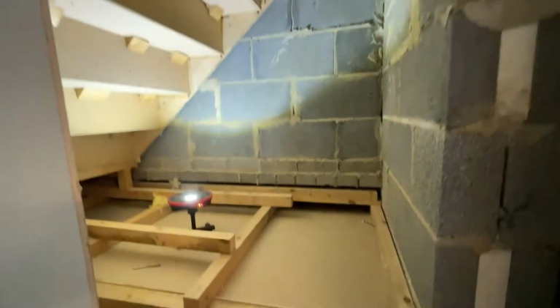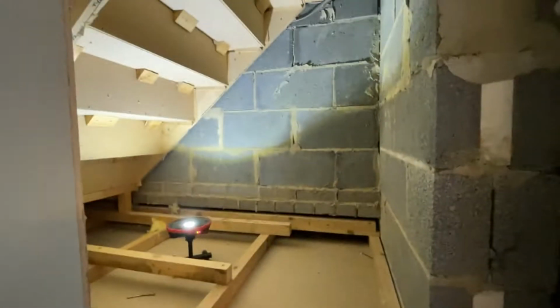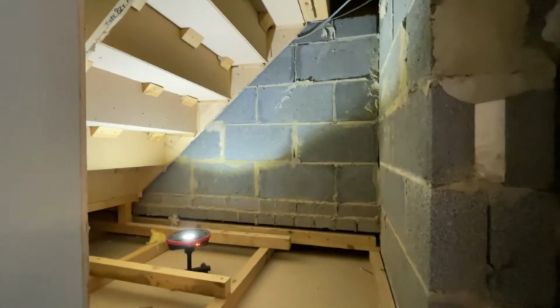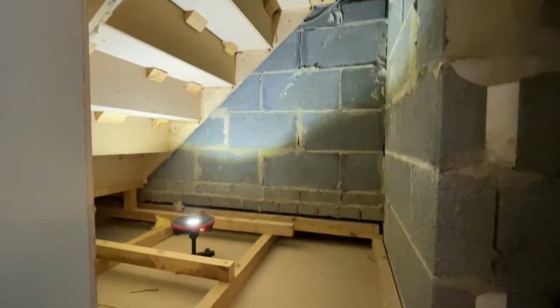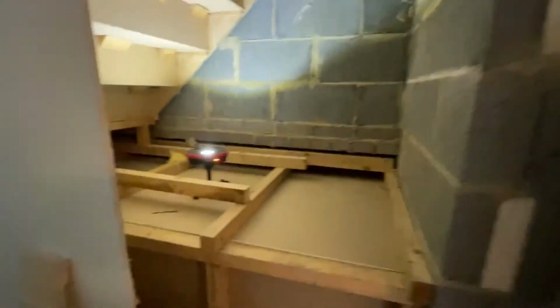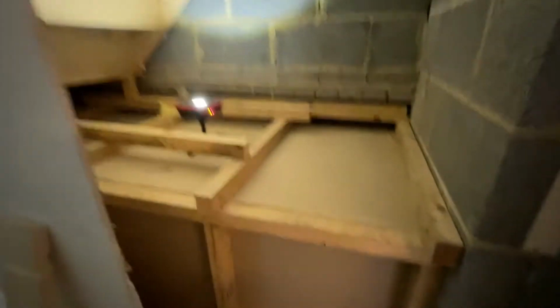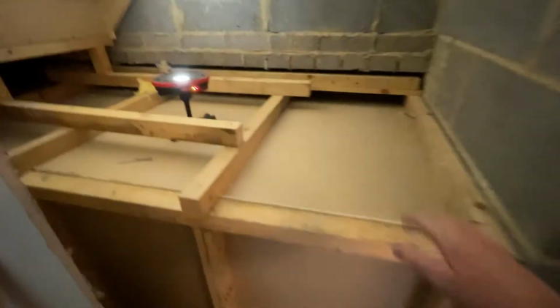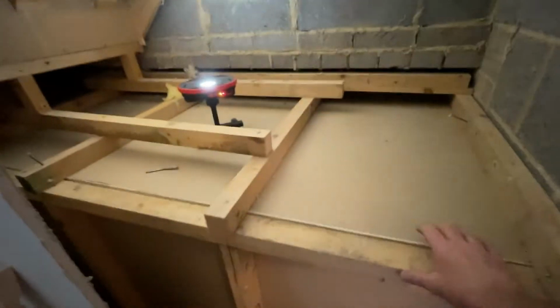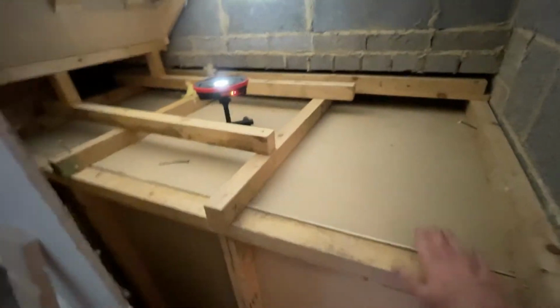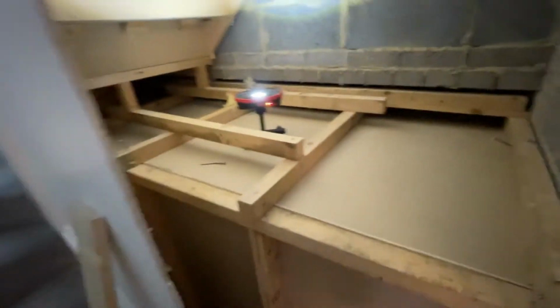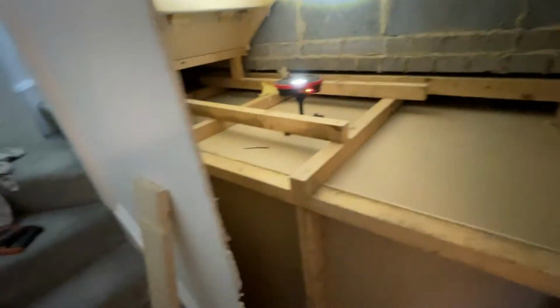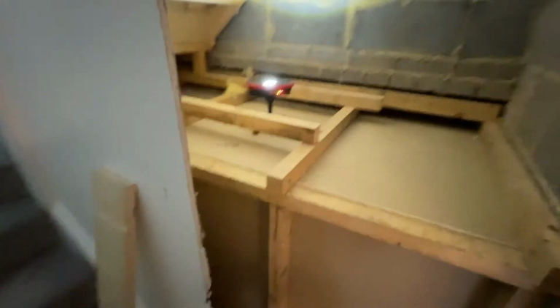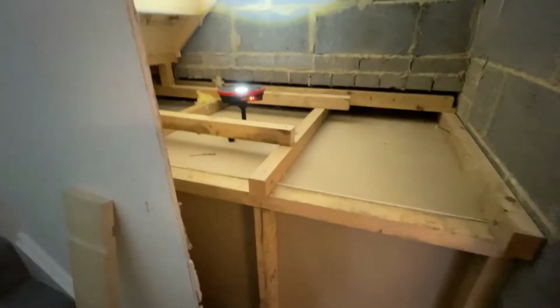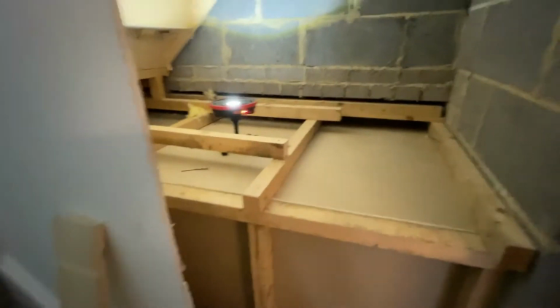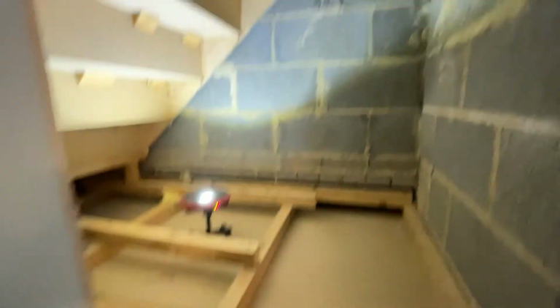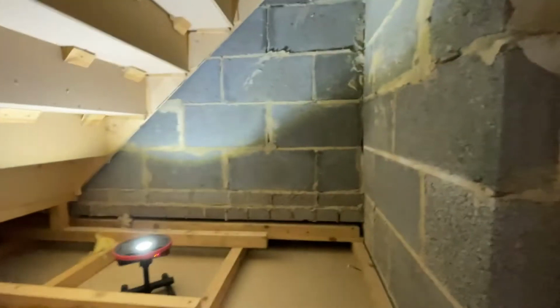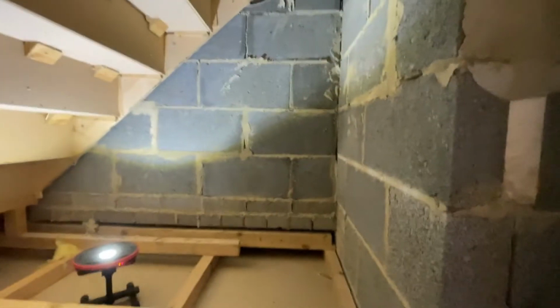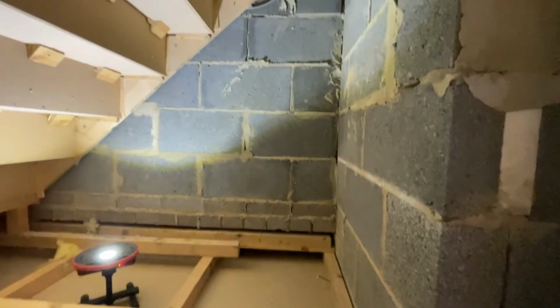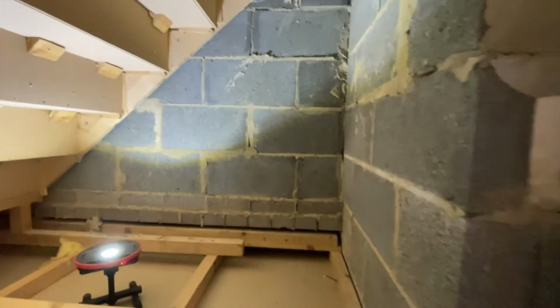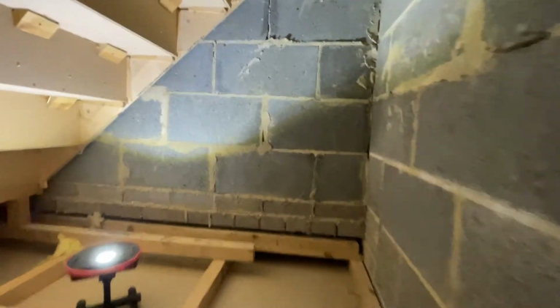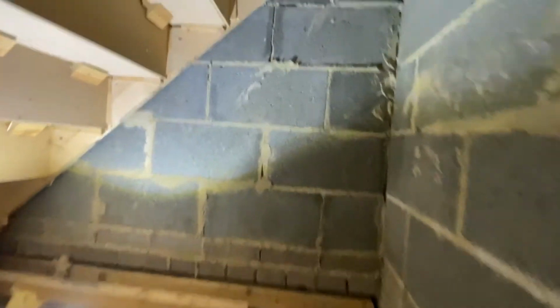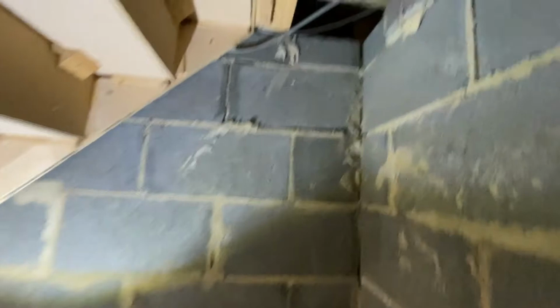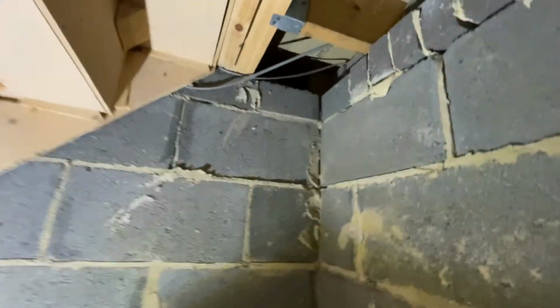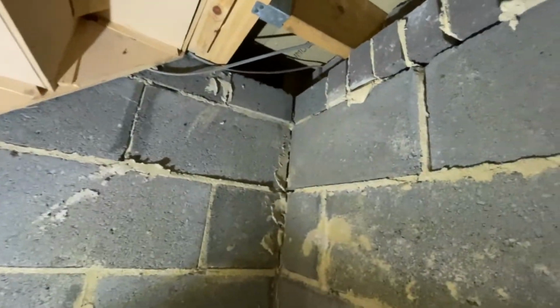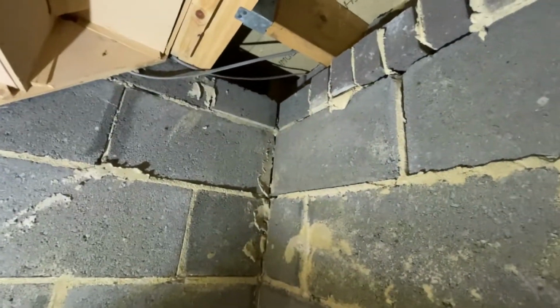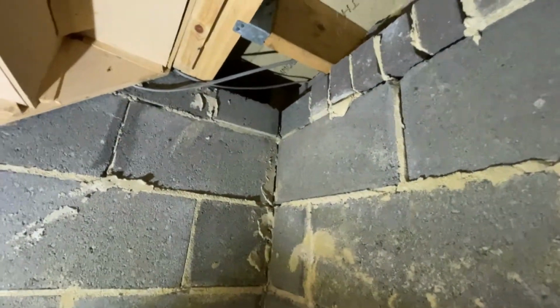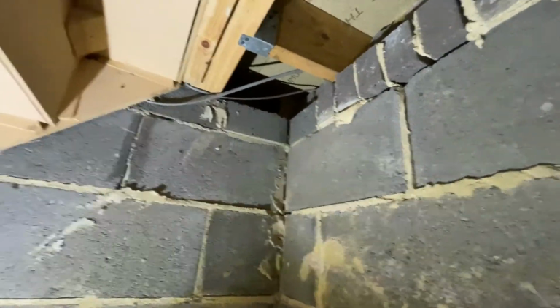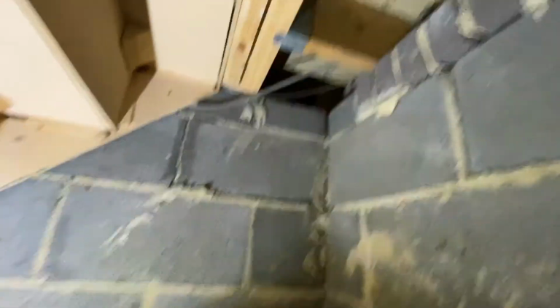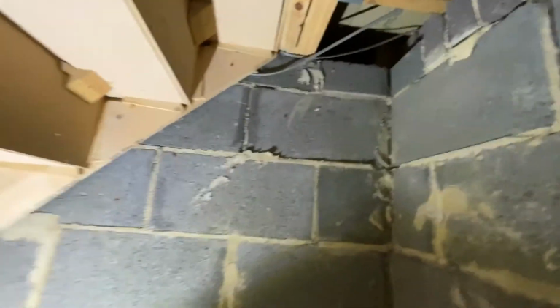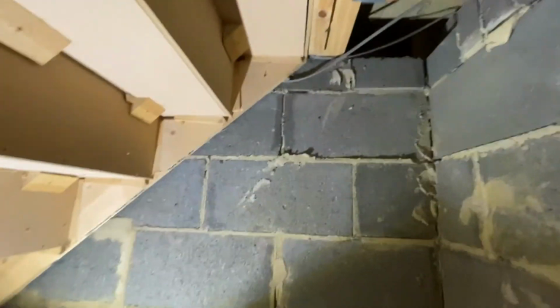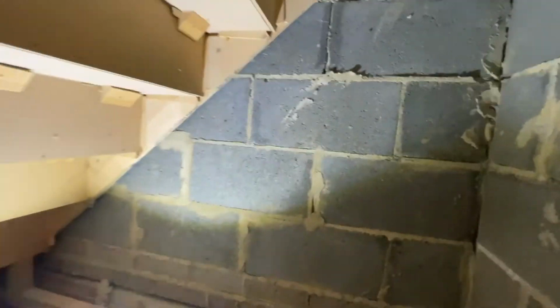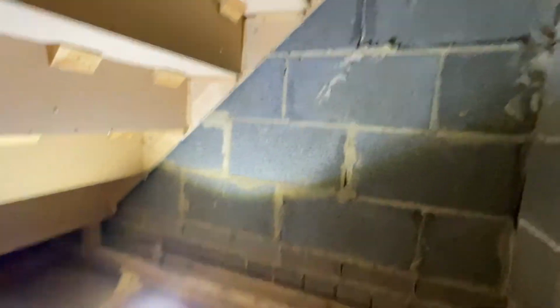Get the door hung — this job's for another day I believe. And then obviously all needs plasterboard. We've got electricity there, so it won't be a problem putting the light in. Spot on.